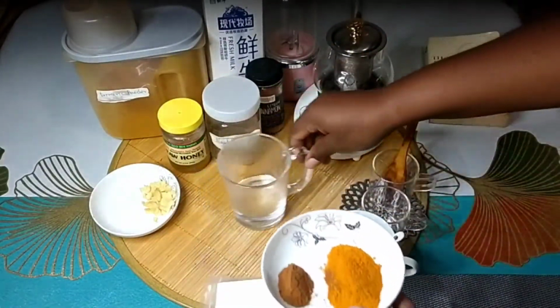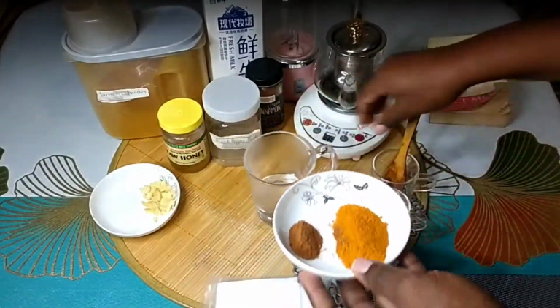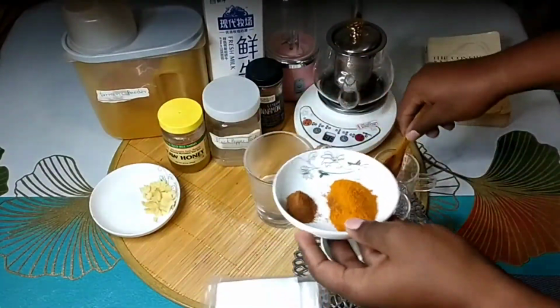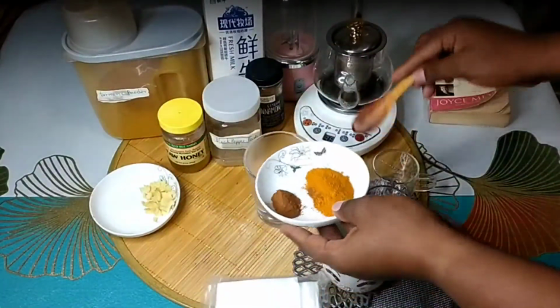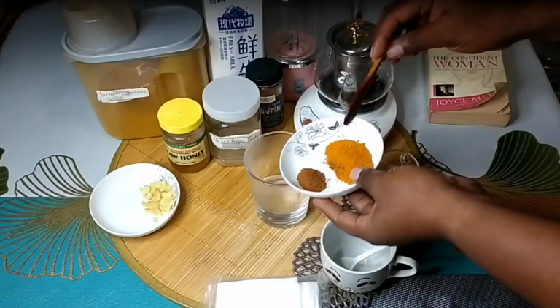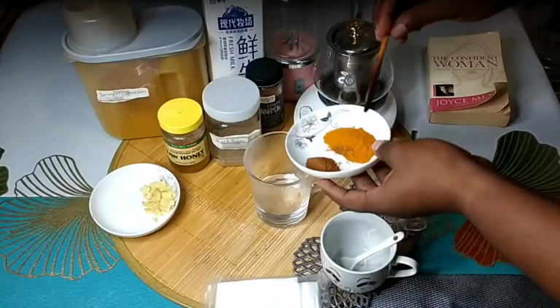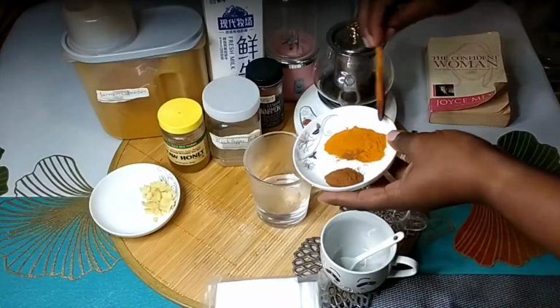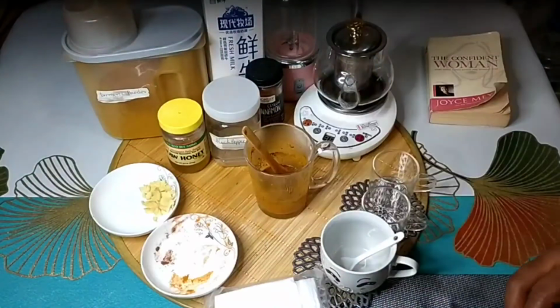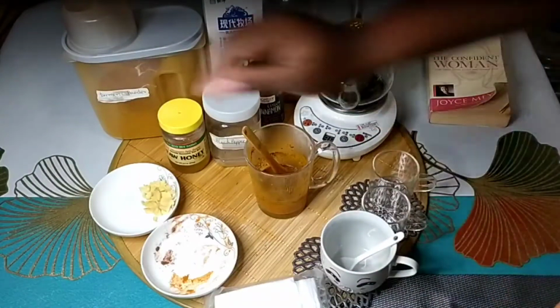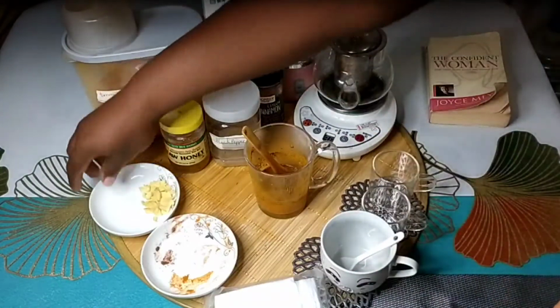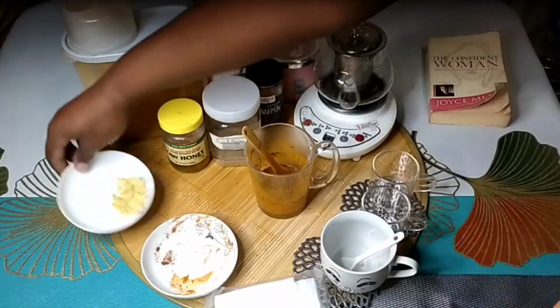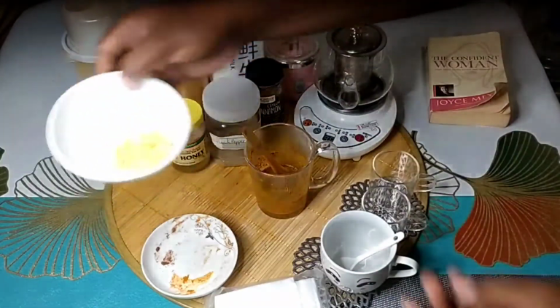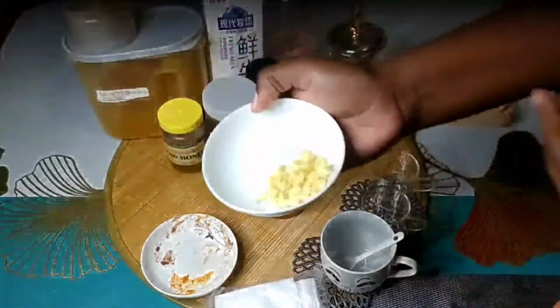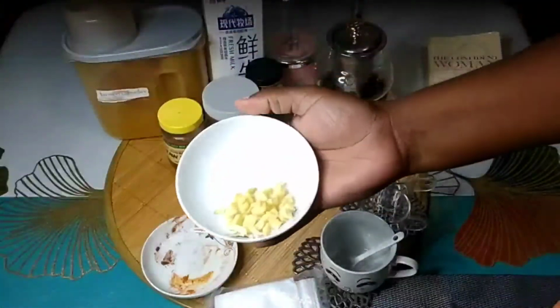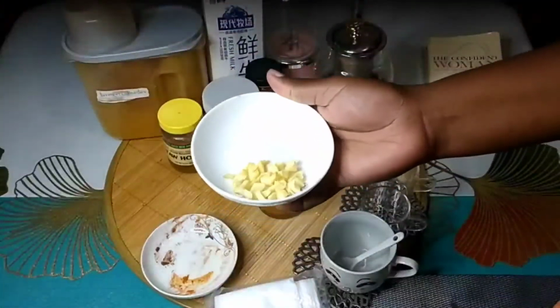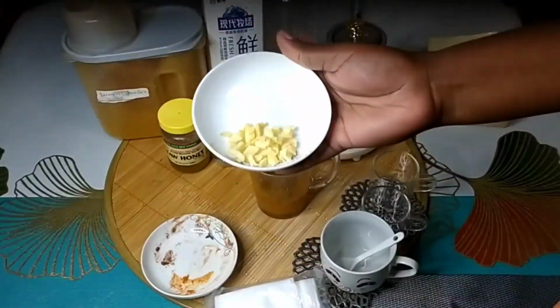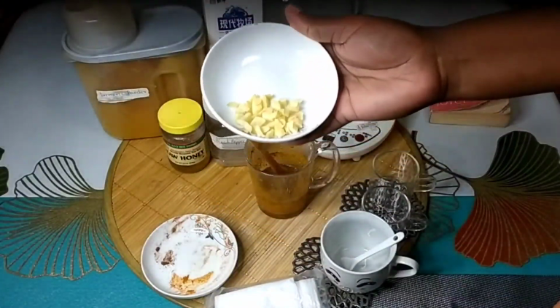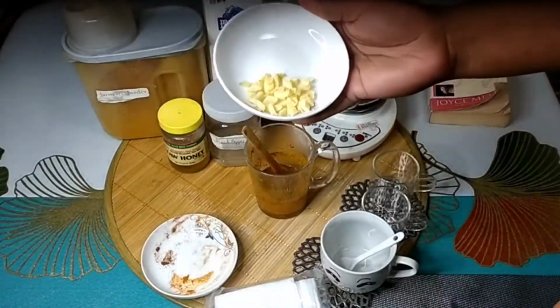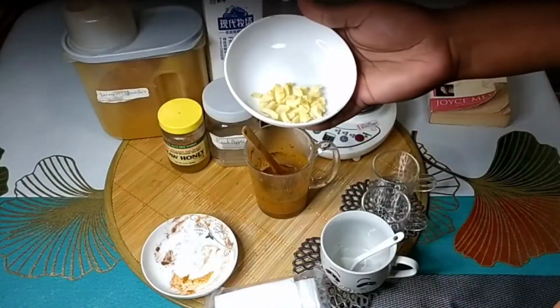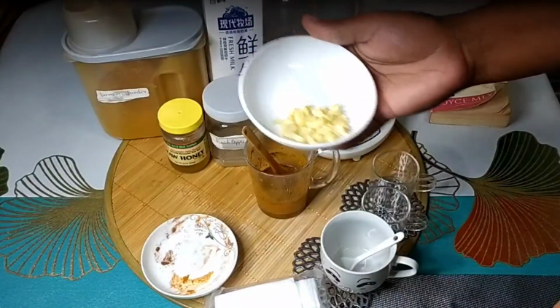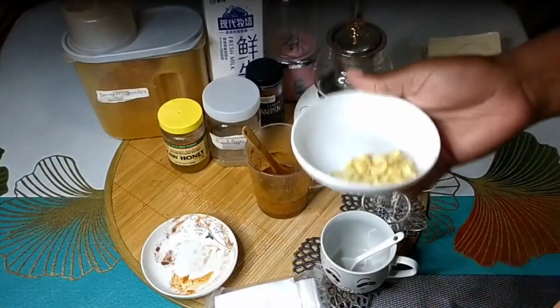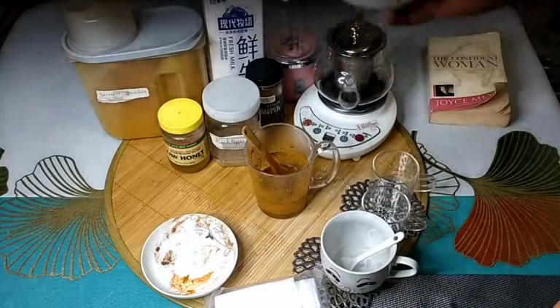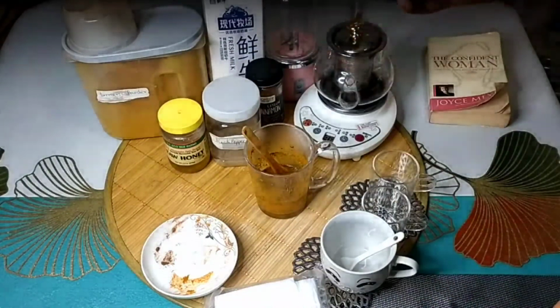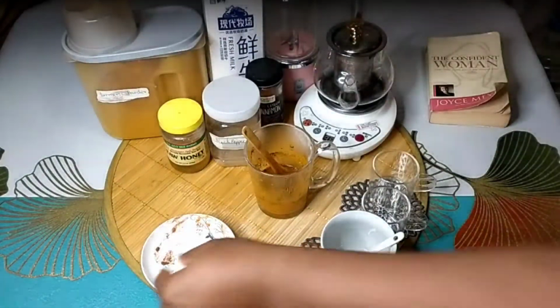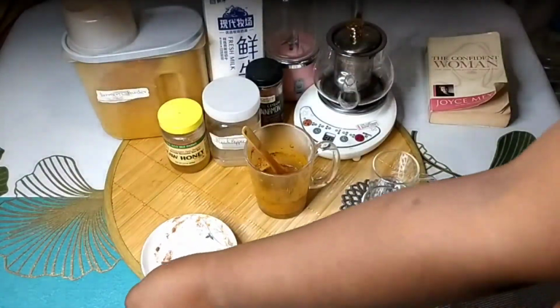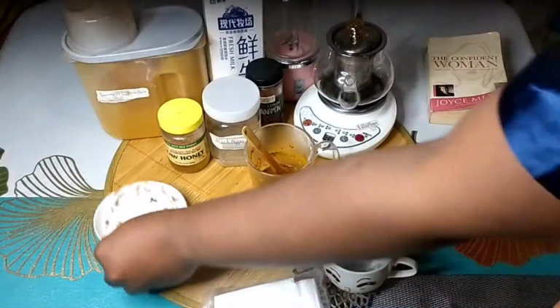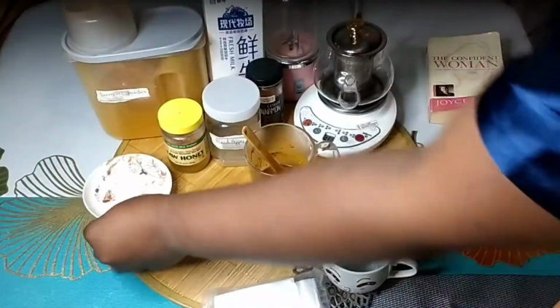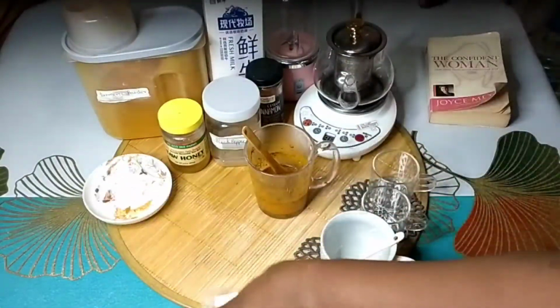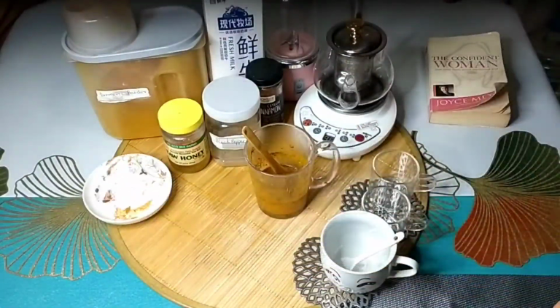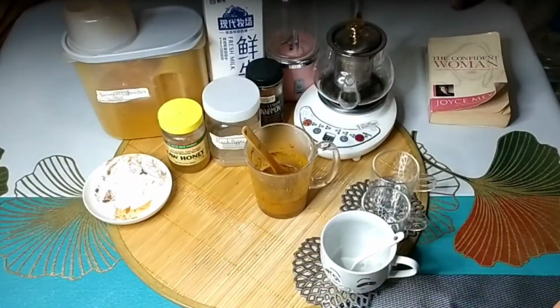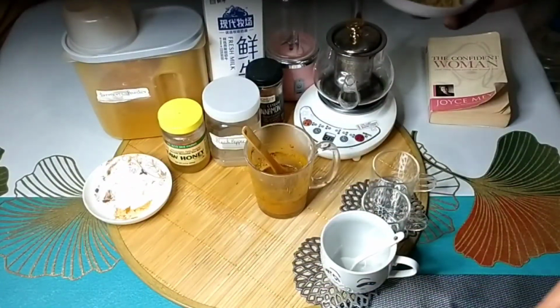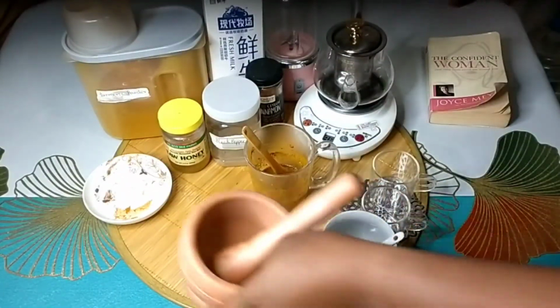We're also going to need some ginger. Here are my gingers — I'm just going to mash them using my mortar and pestle.